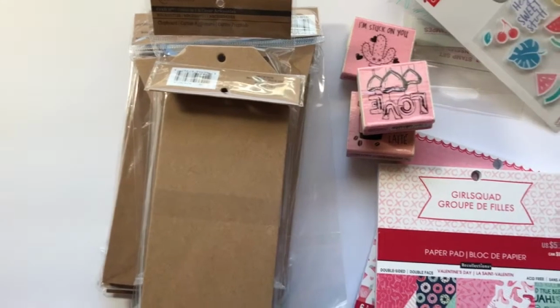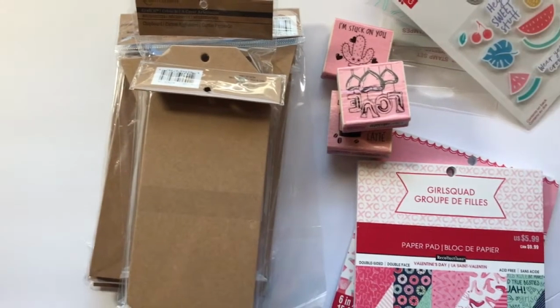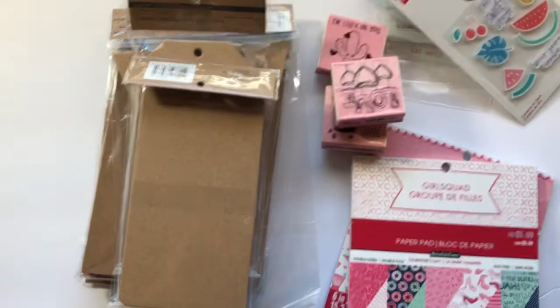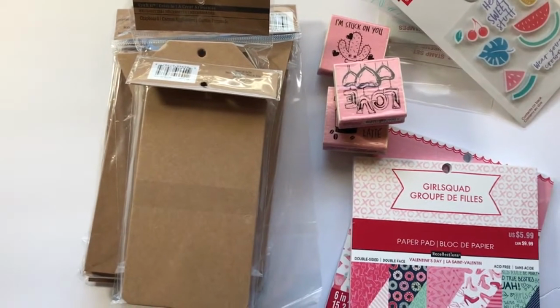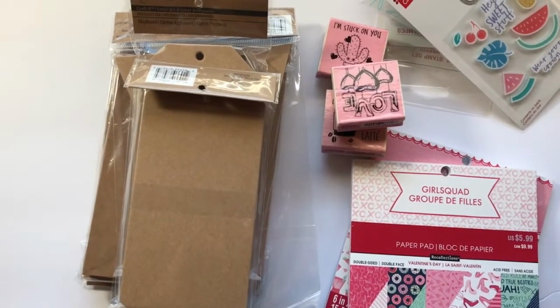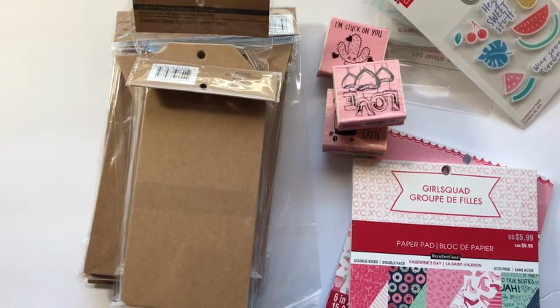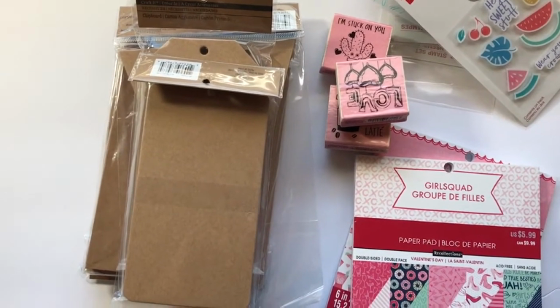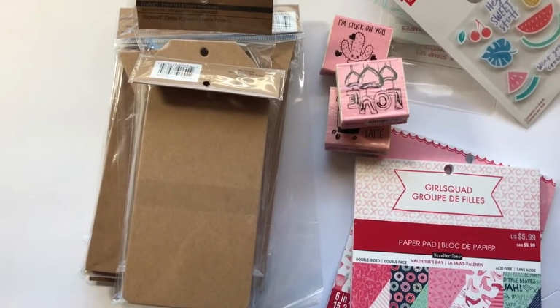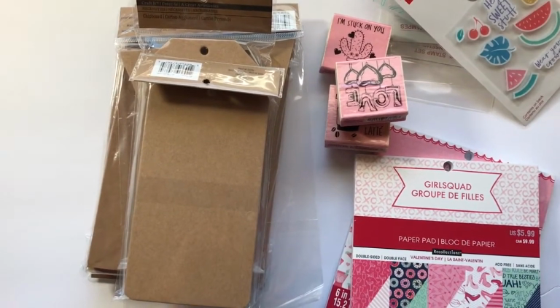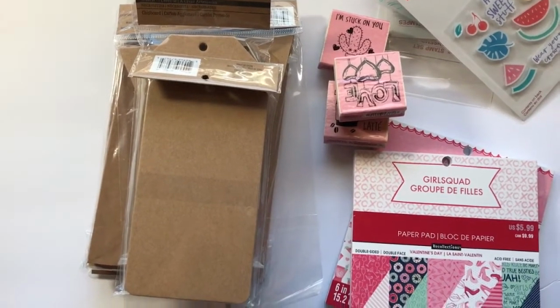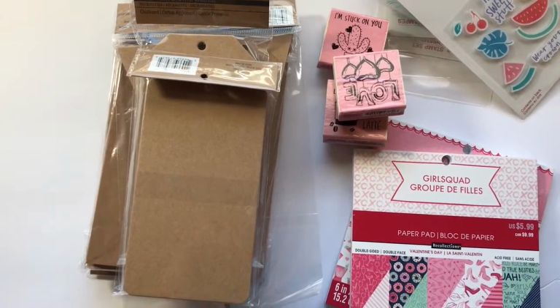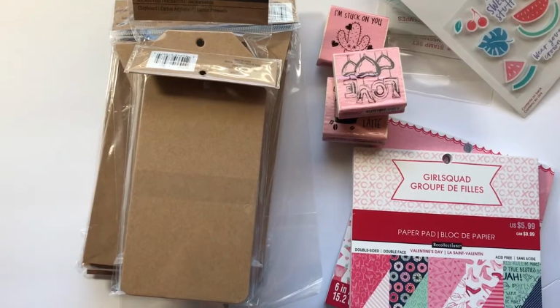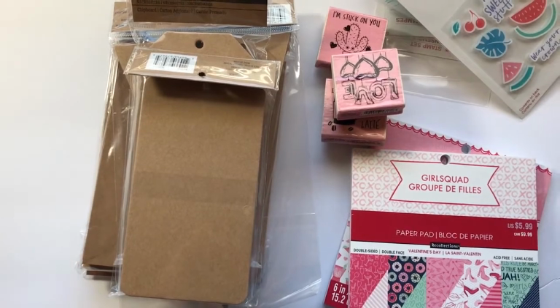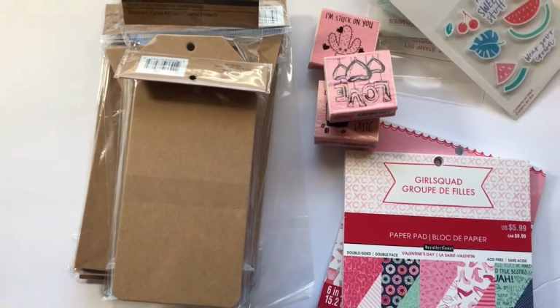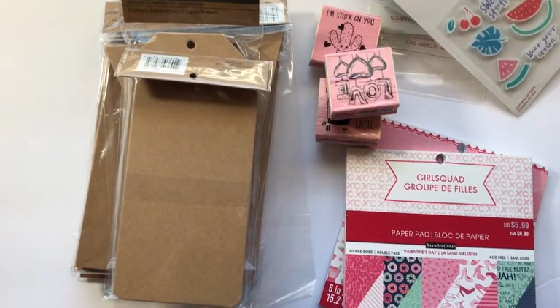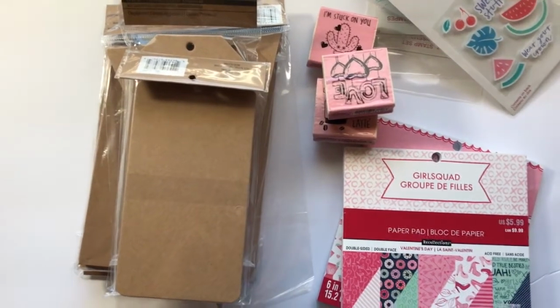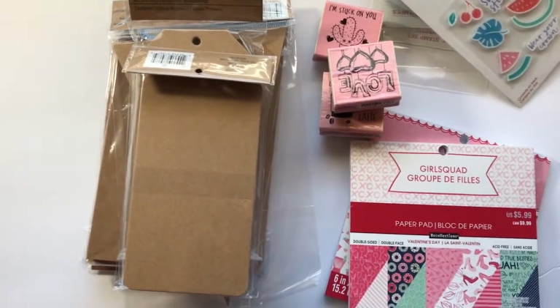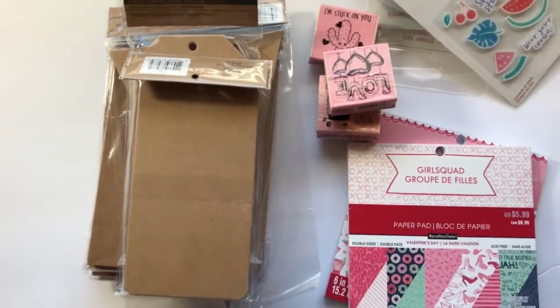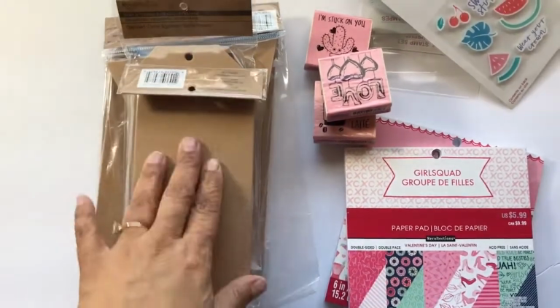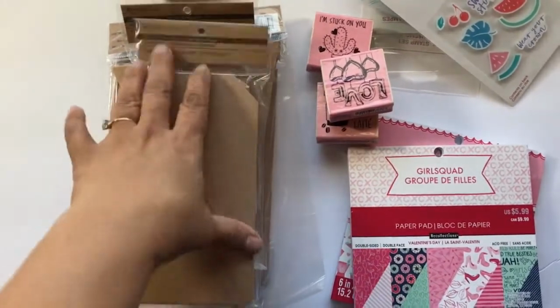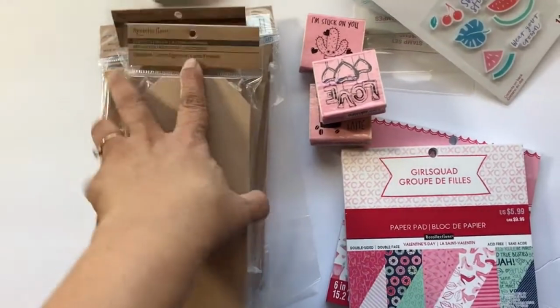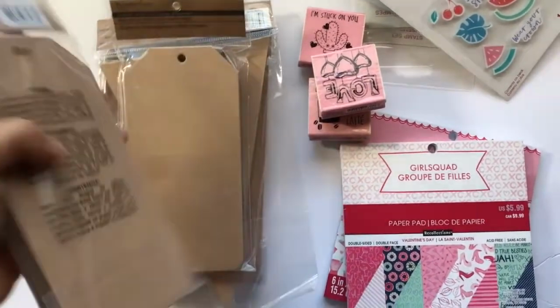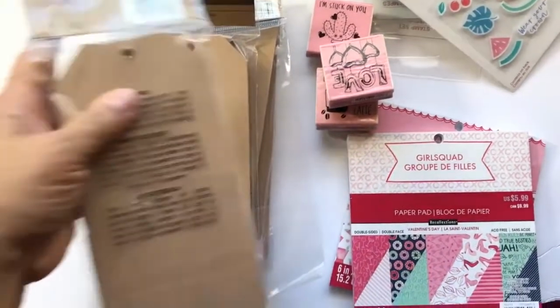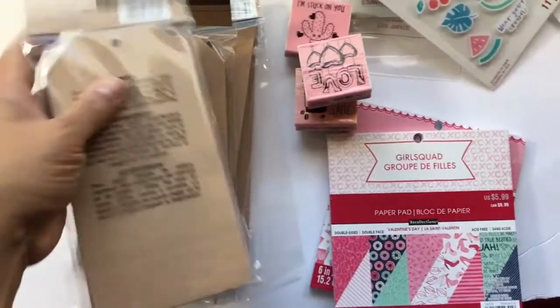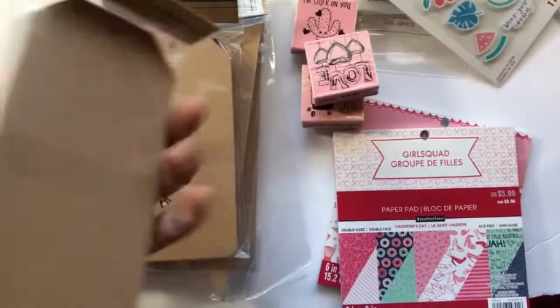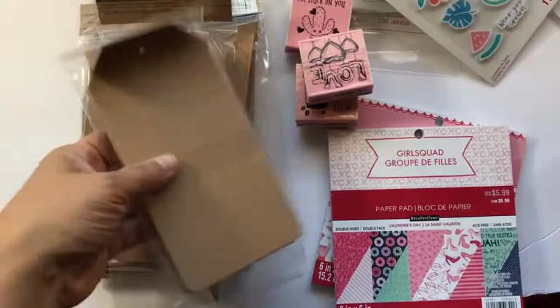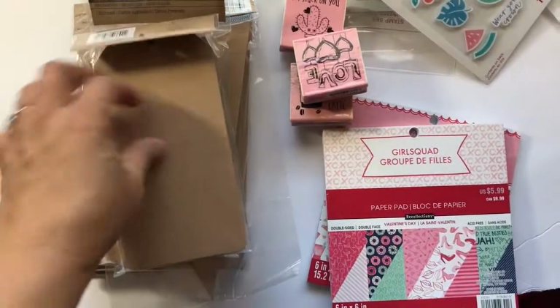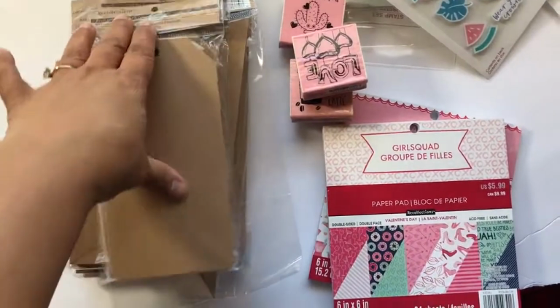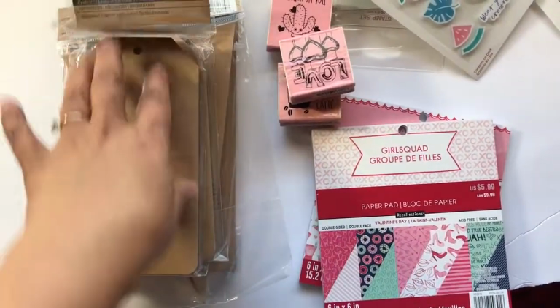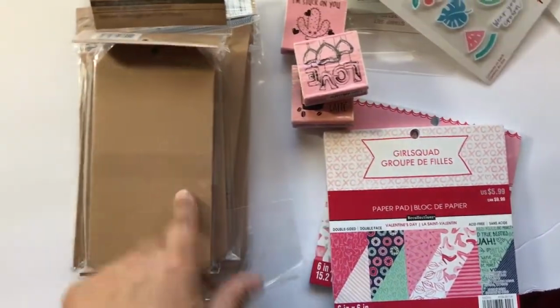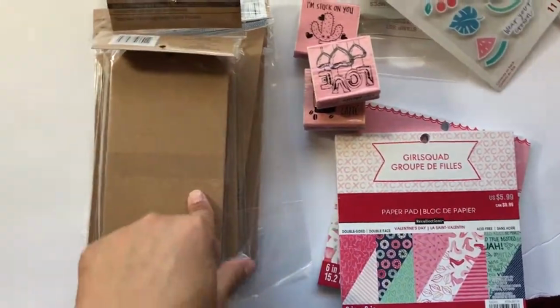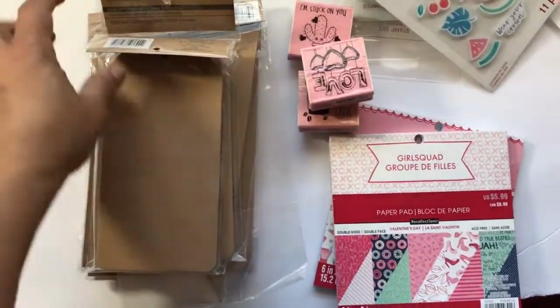Hello YouTube, this is Don from Daddy Be Creative and I am here with the haul from Michaels. This is from two weeks ago — I had a video request on my tag video, which I'll link below.